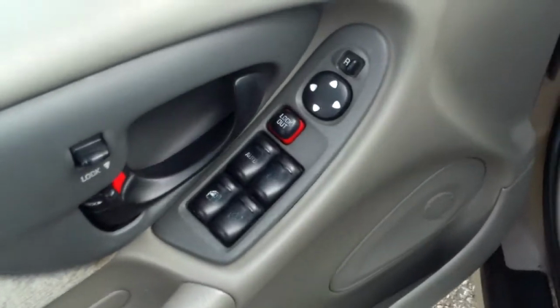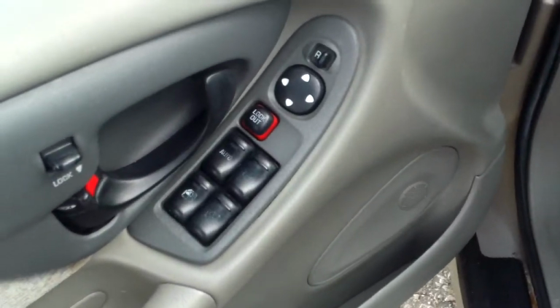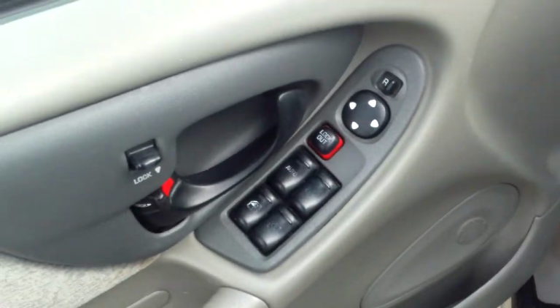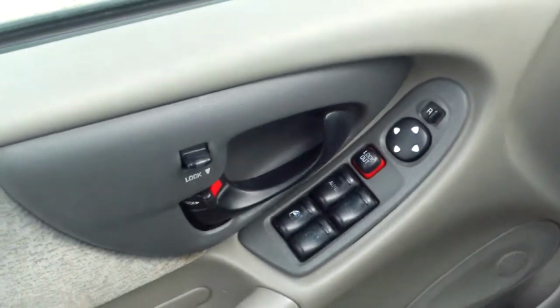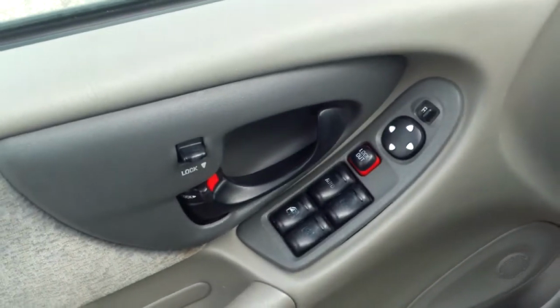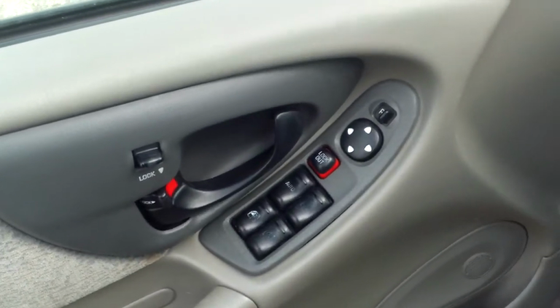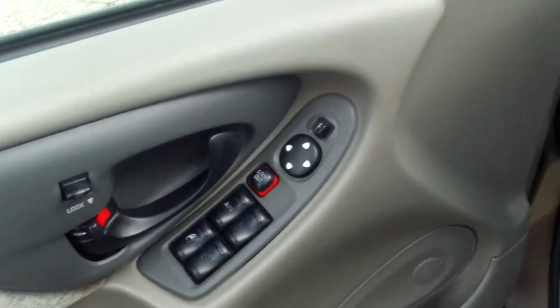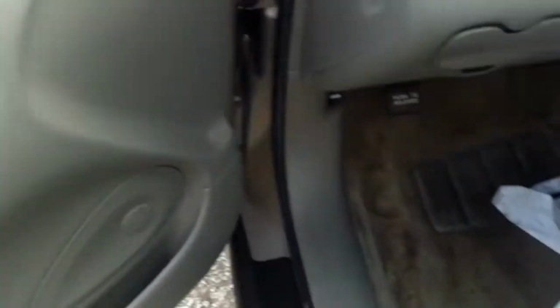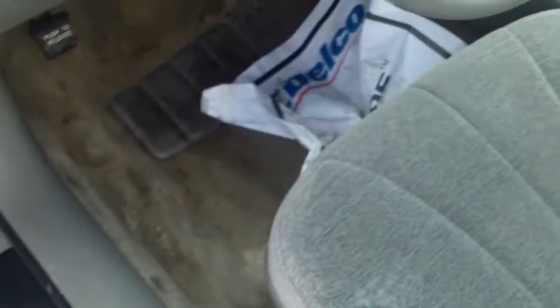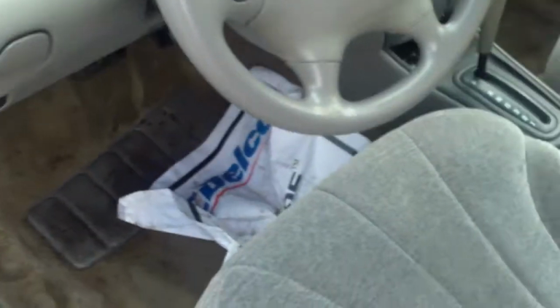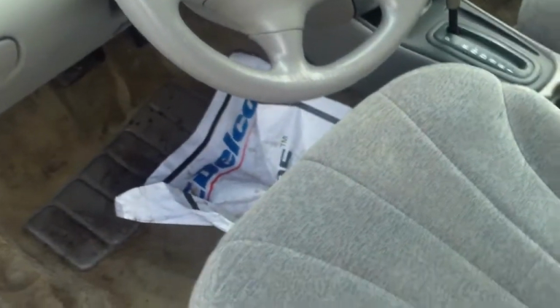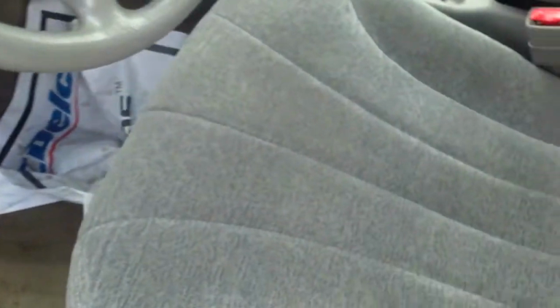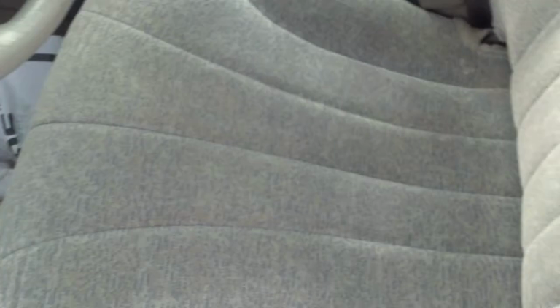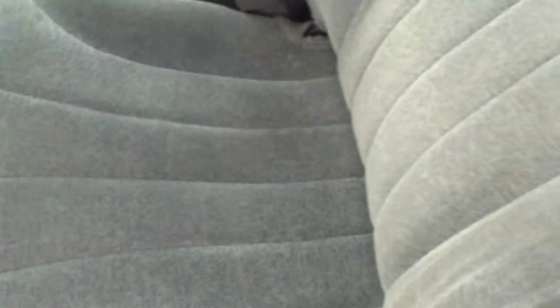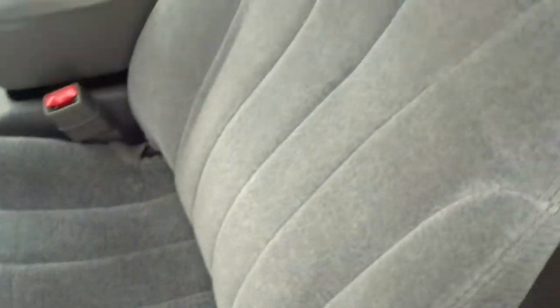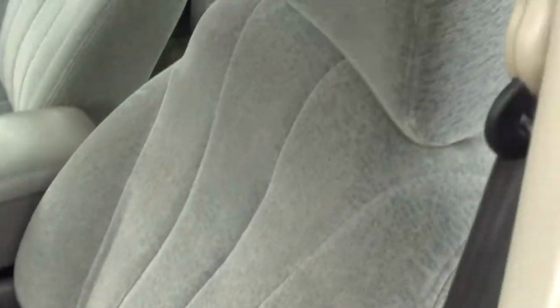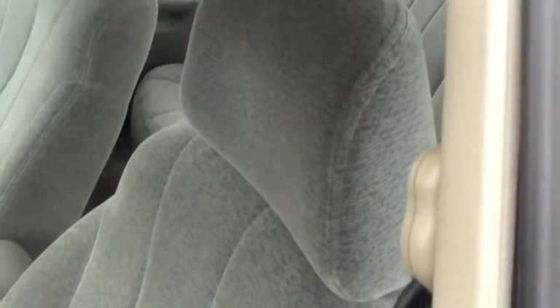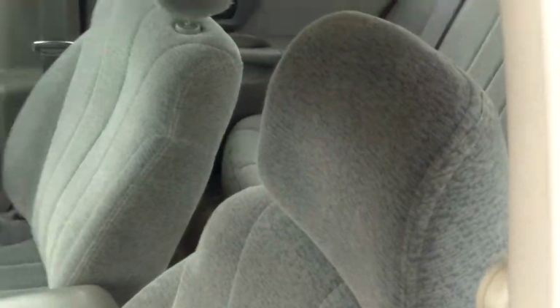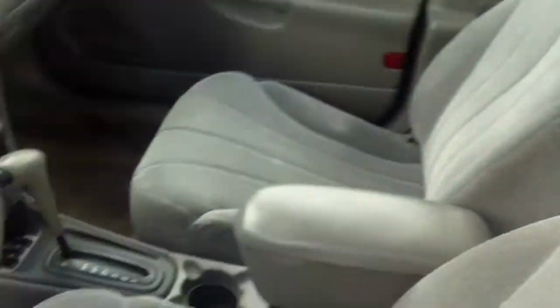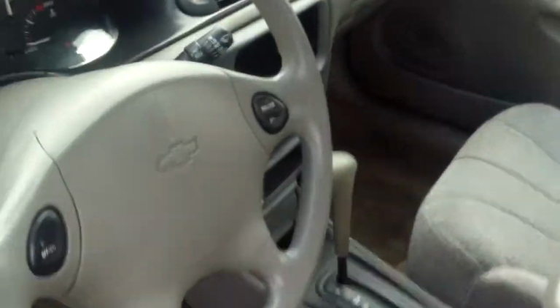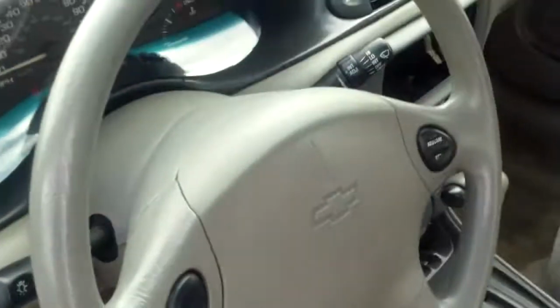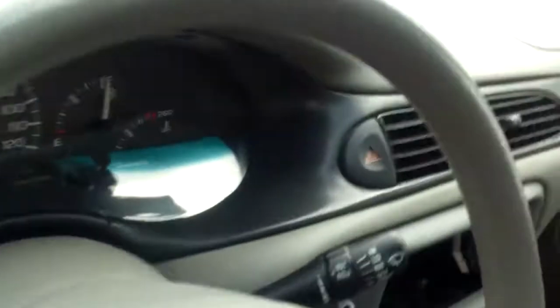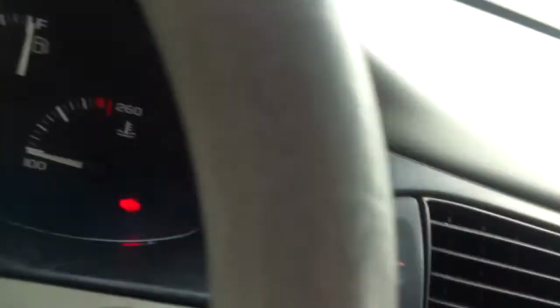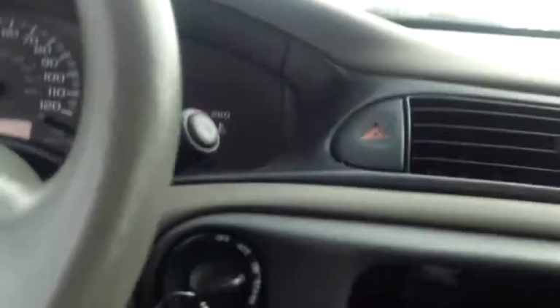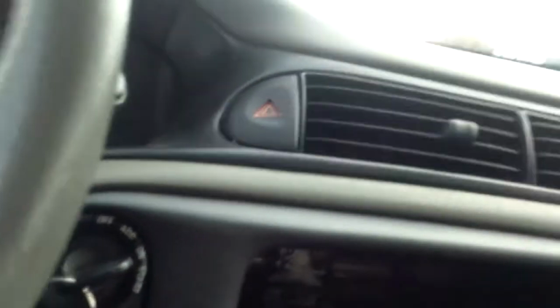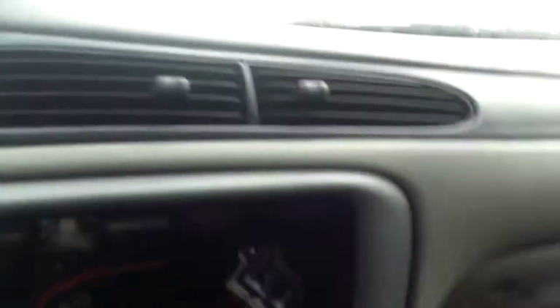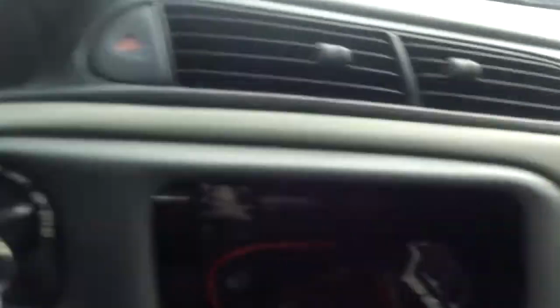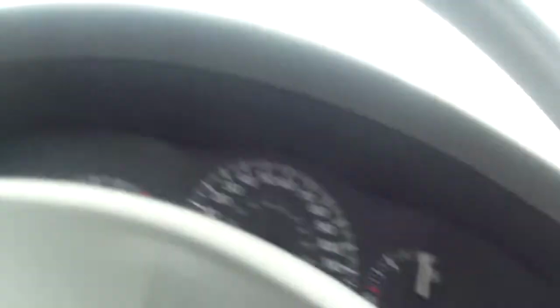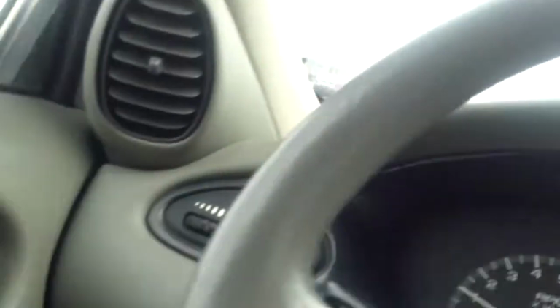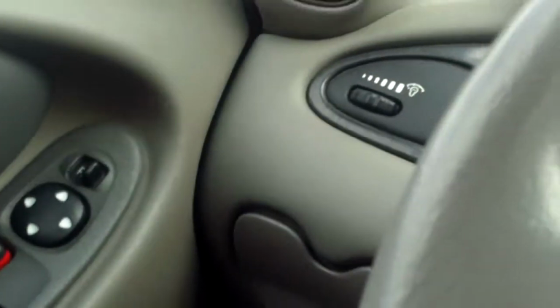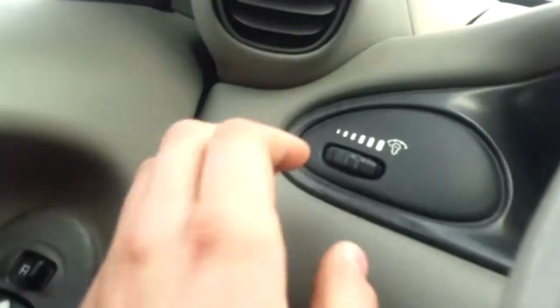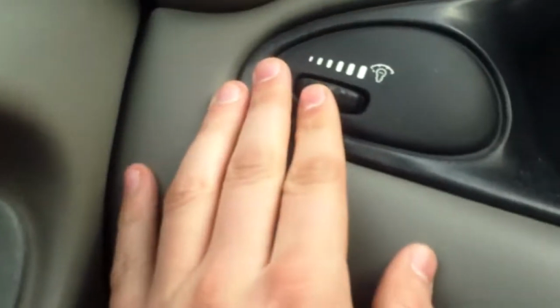Power windows, power mirrors, power locks. You do have the manual adjusting seat, and your seat's actually in pretty nice shape. The interior overall is in decent shape — a couple things I noticed, but I'll get to that.